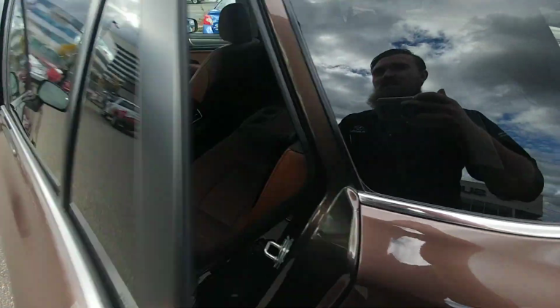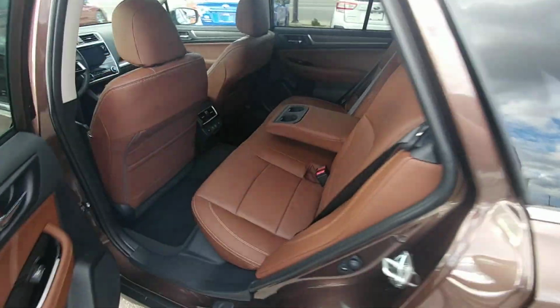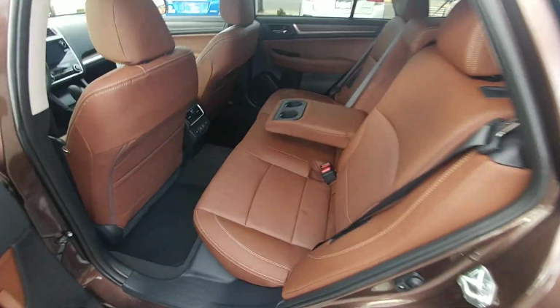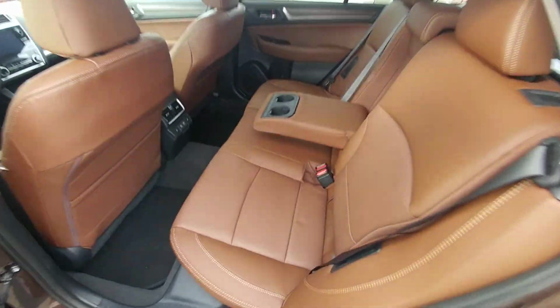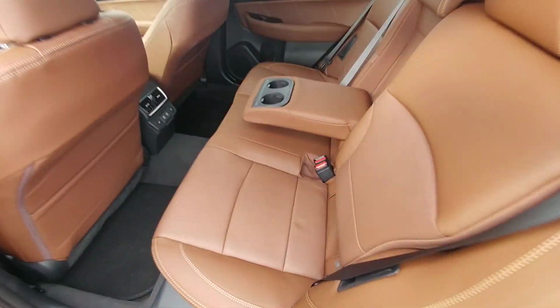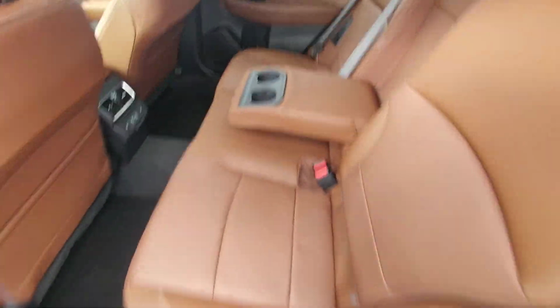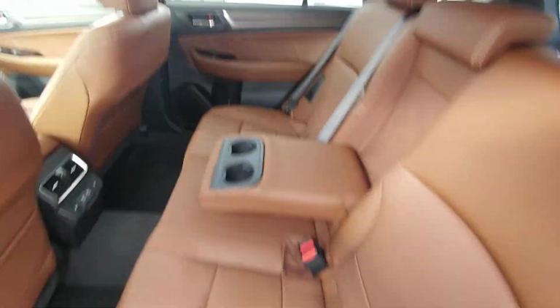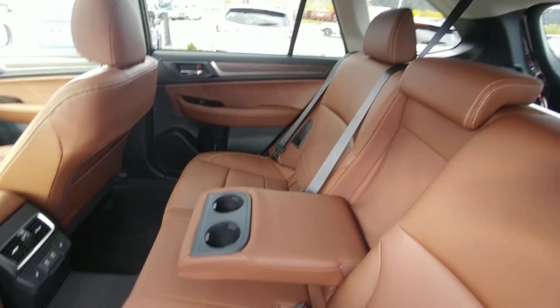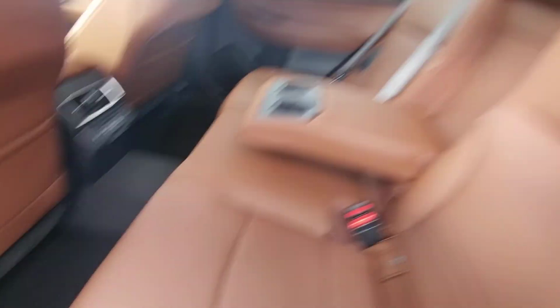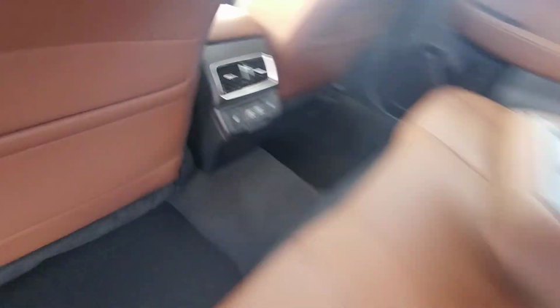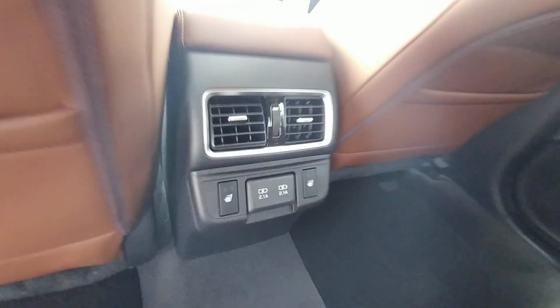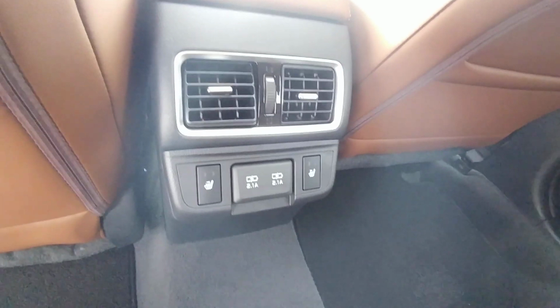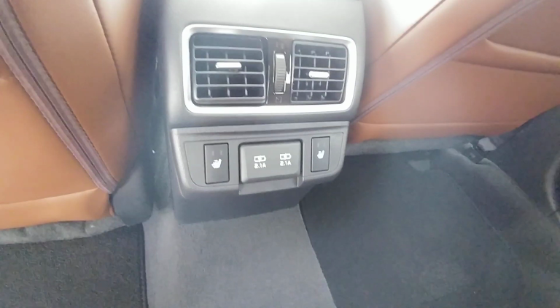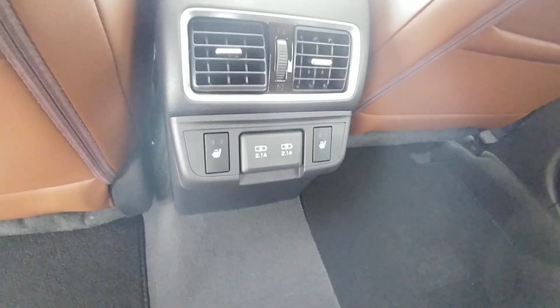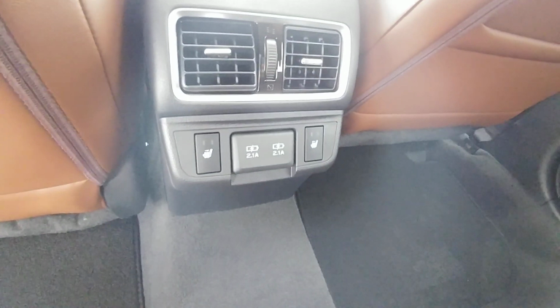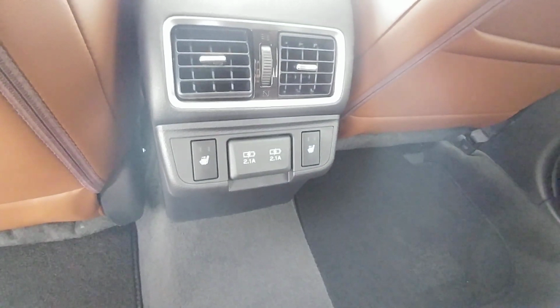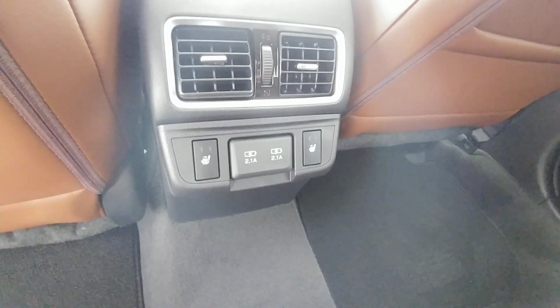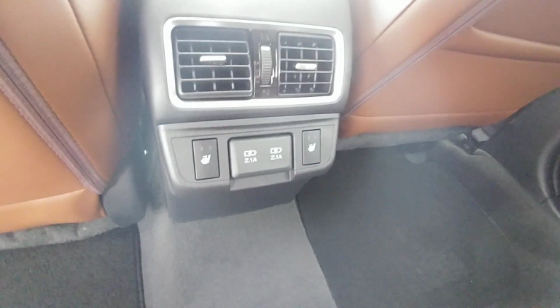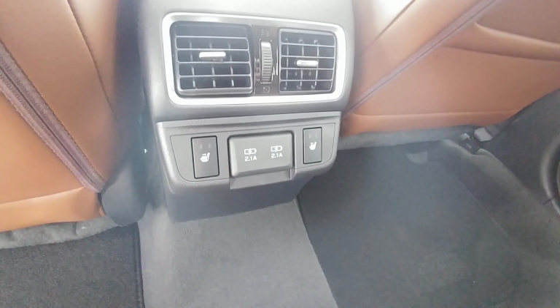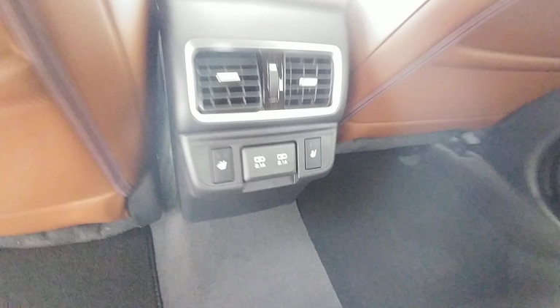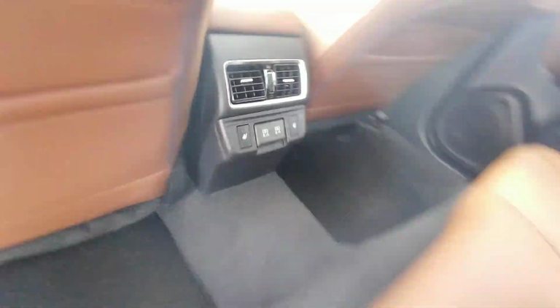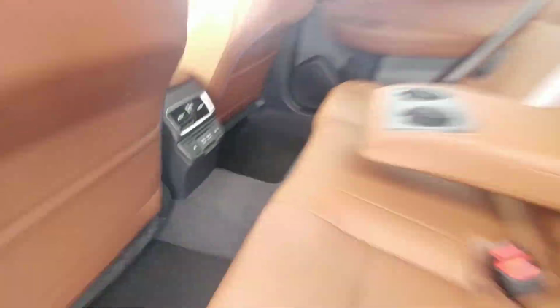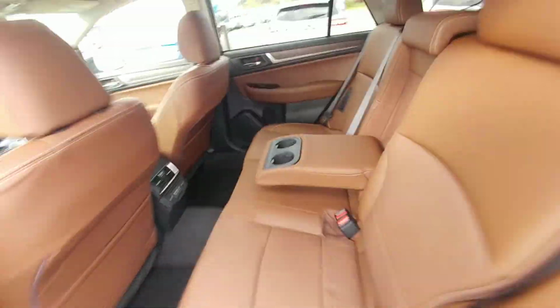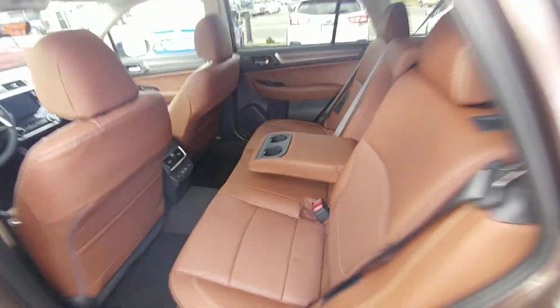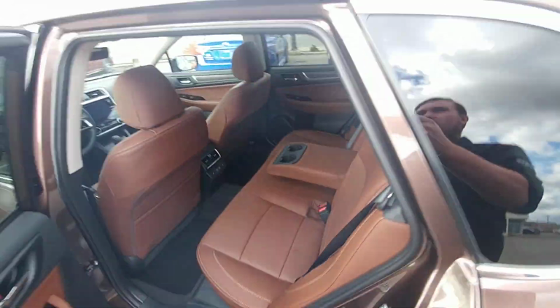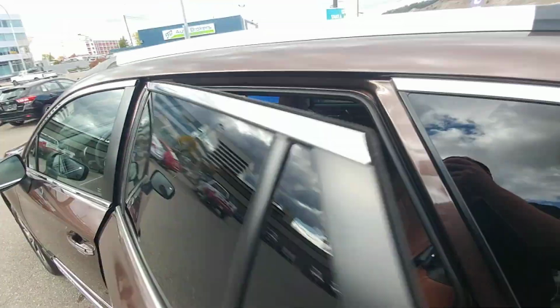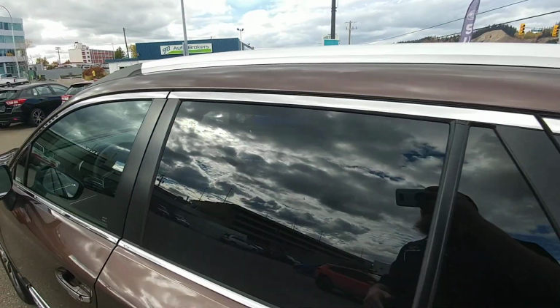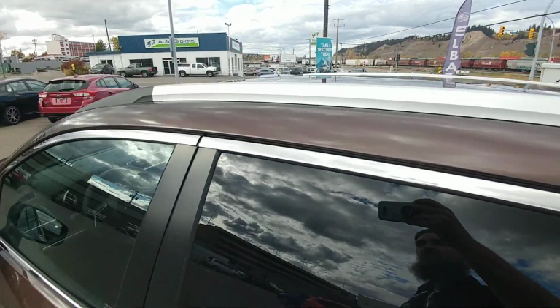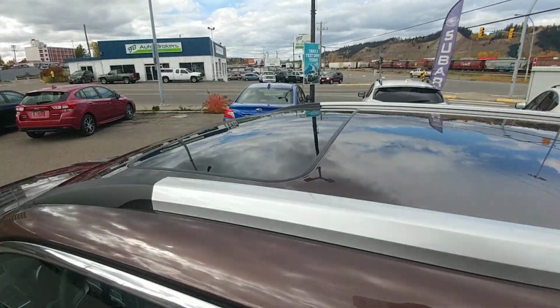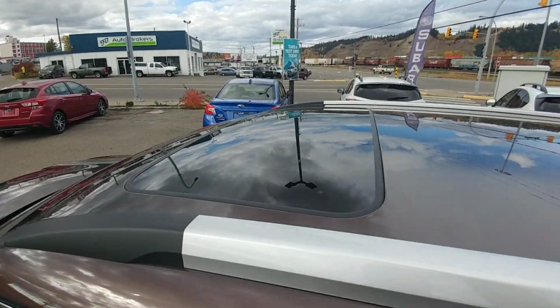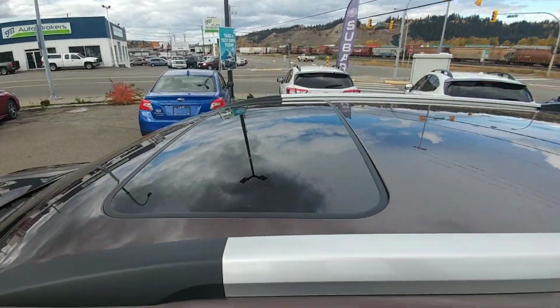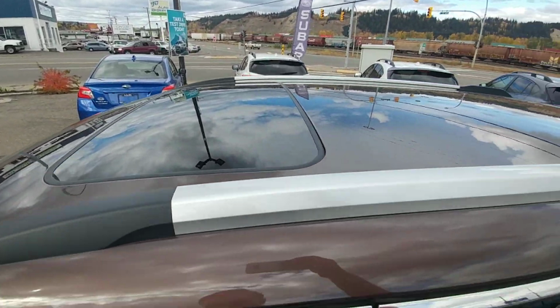Here in the second row, plenty of room. You can fit three people comfortably across in the back. The outer two seats are heated and there are two 2.1 amp USB chargers to keep everyone happy on longer trips. Tilt and slide sunroof as well.